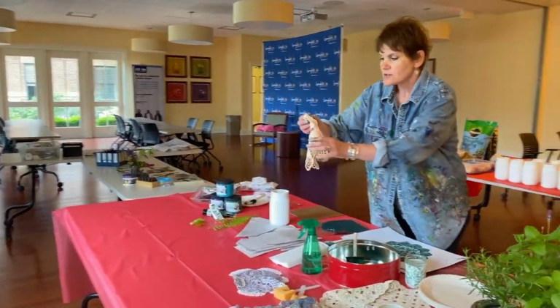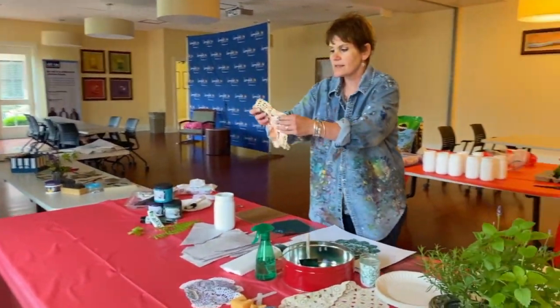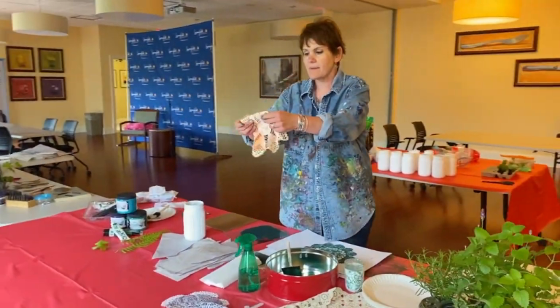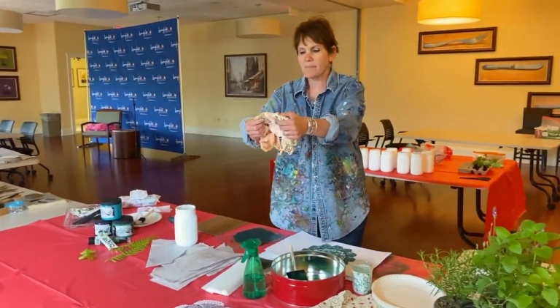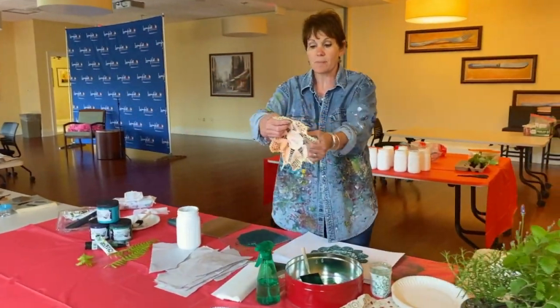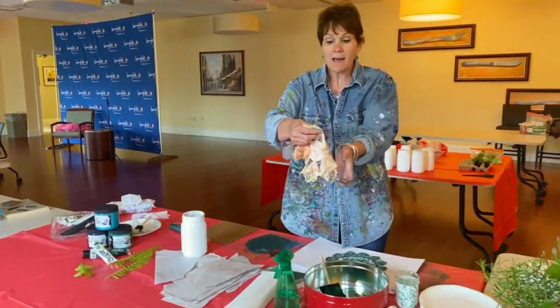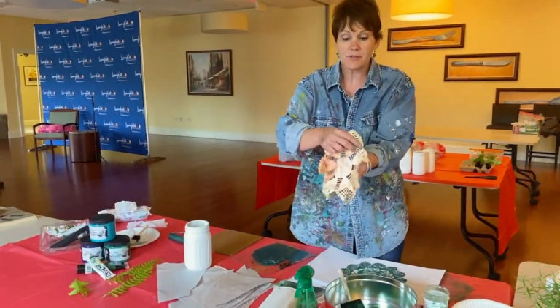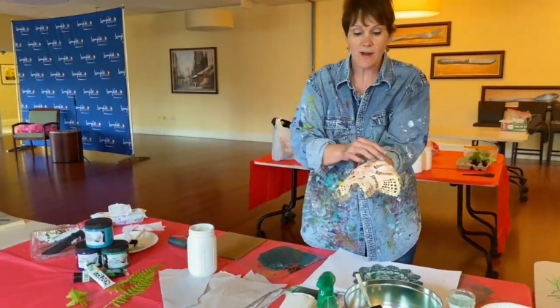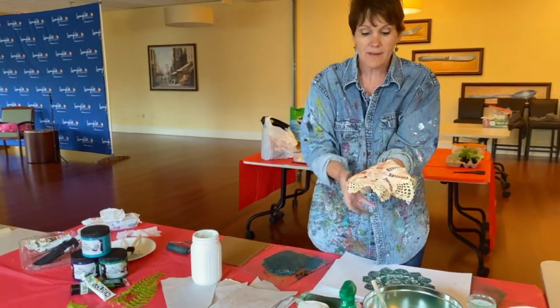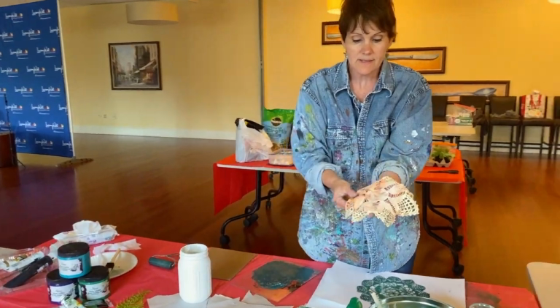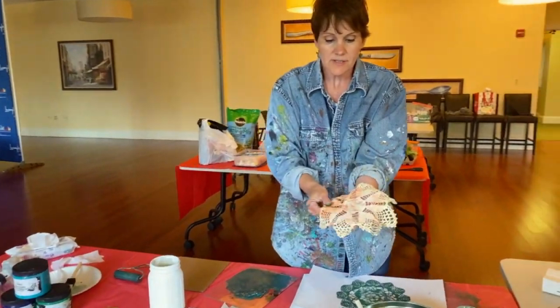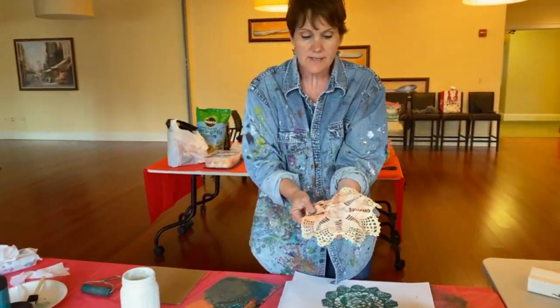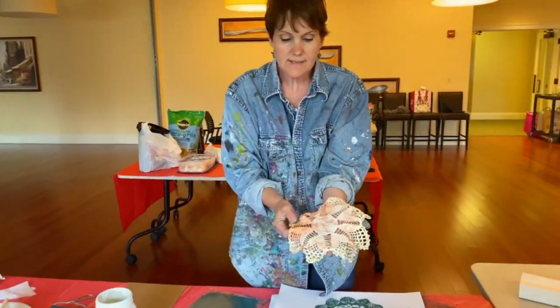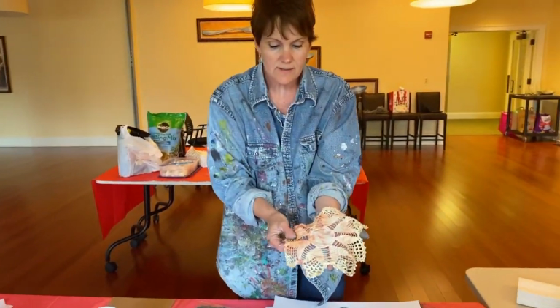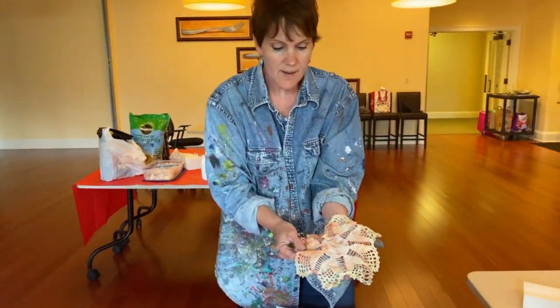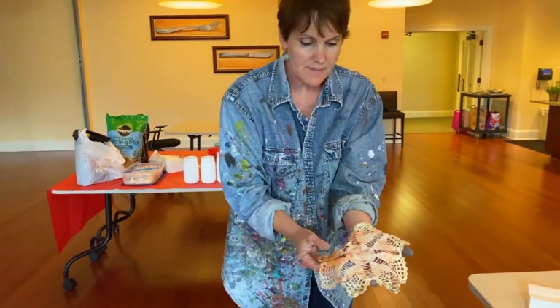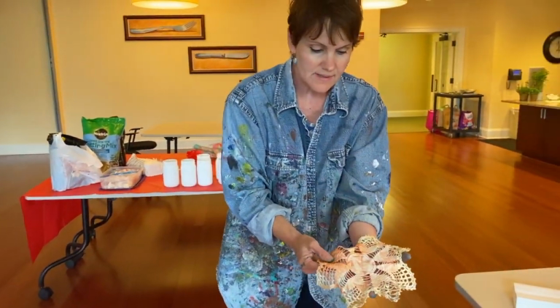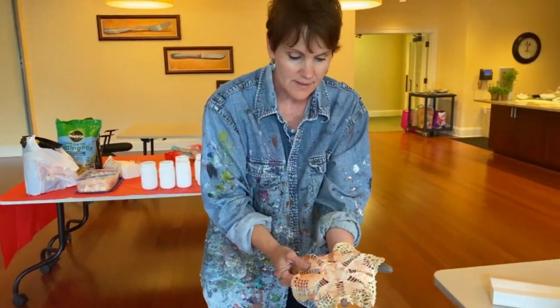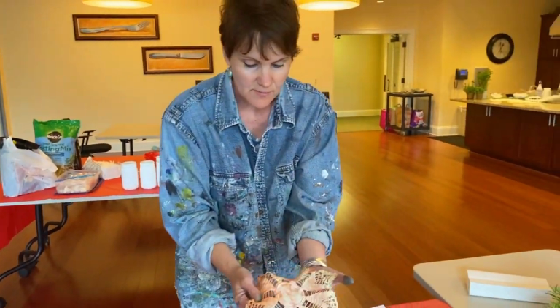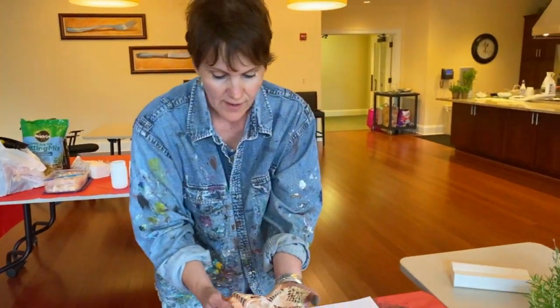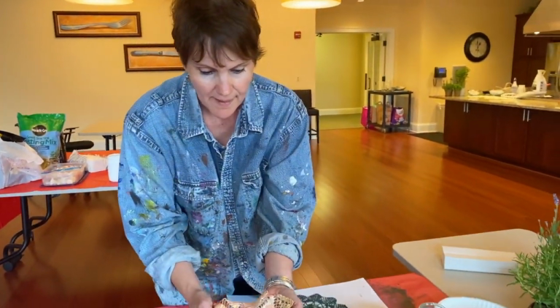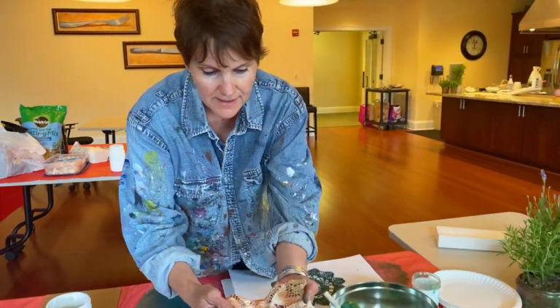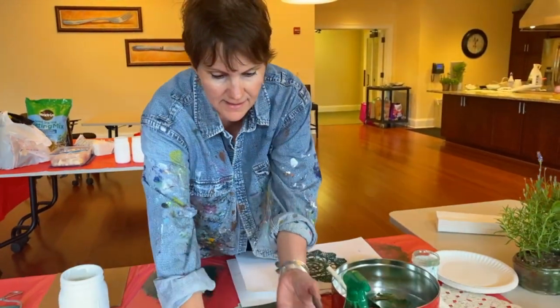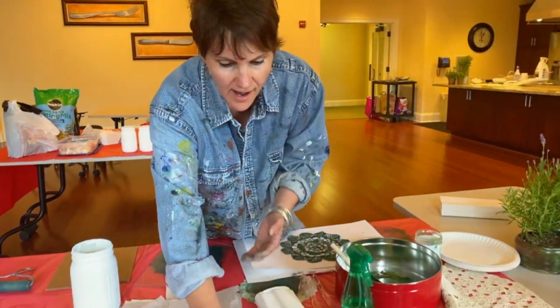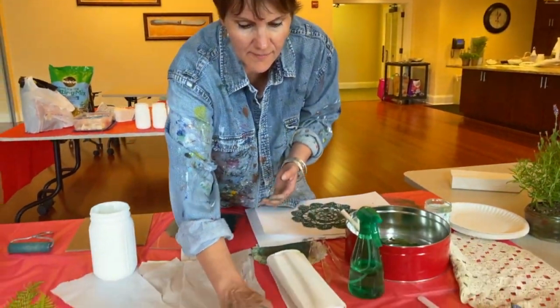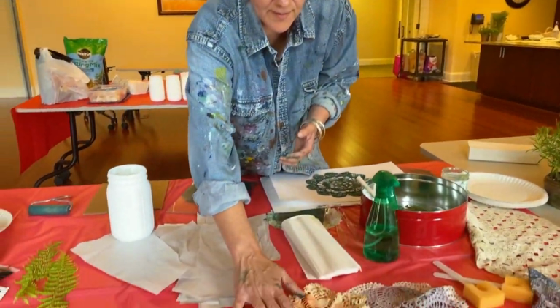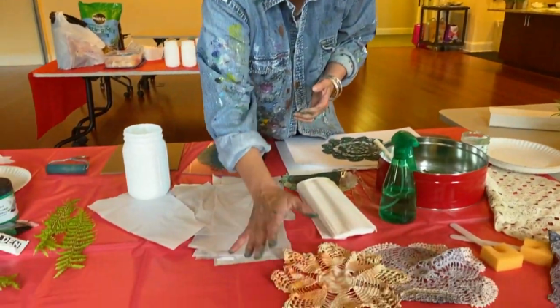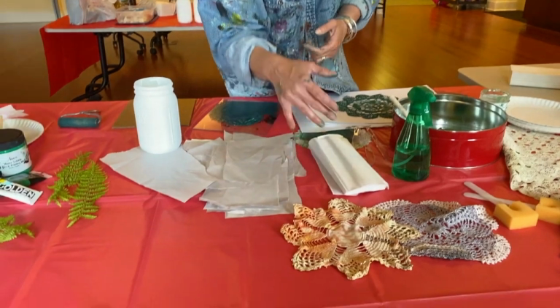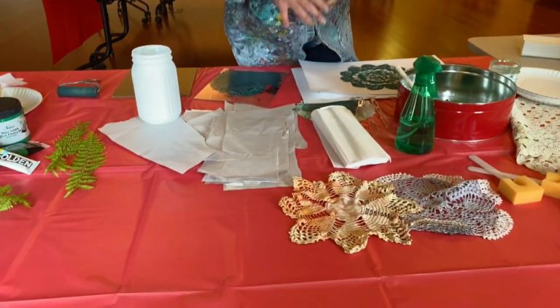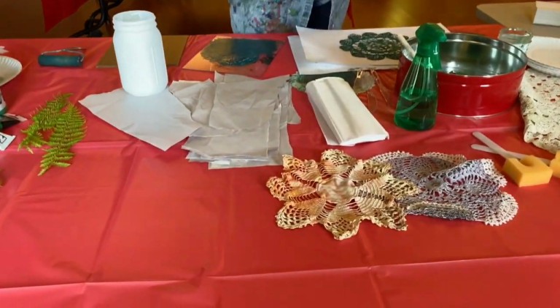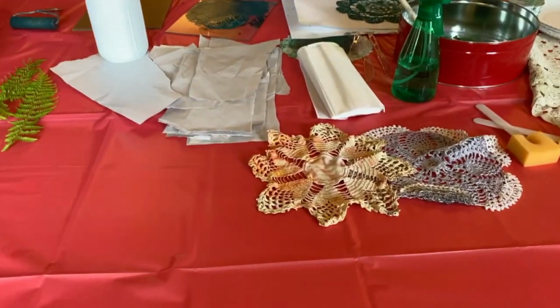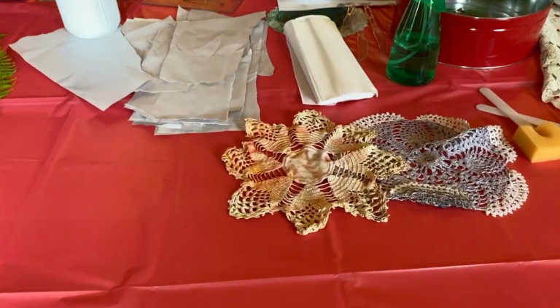Doilies that might be your mom's, your grandma's — just a nice little symbolism and some great memories from maybe sitting around the dining room table.